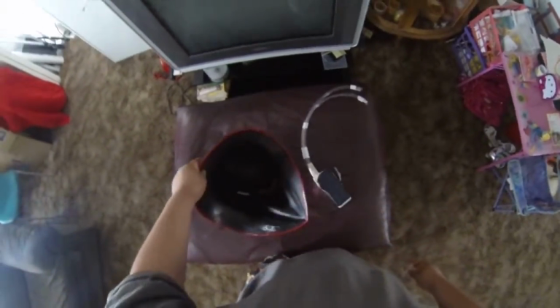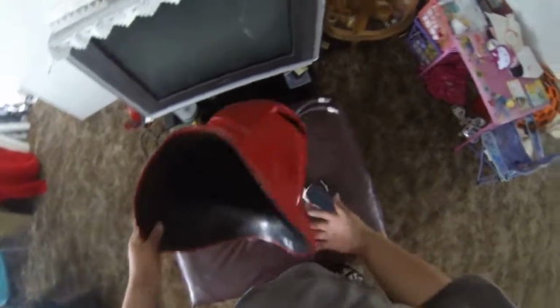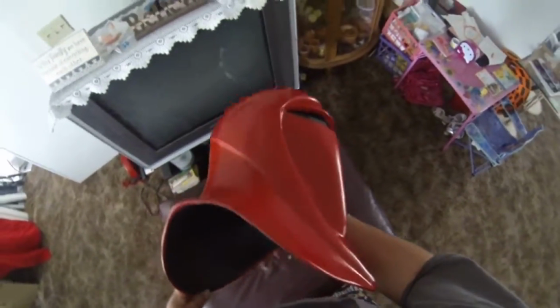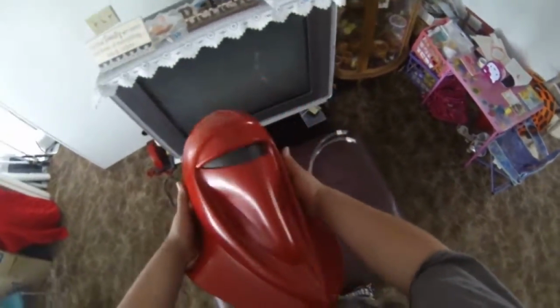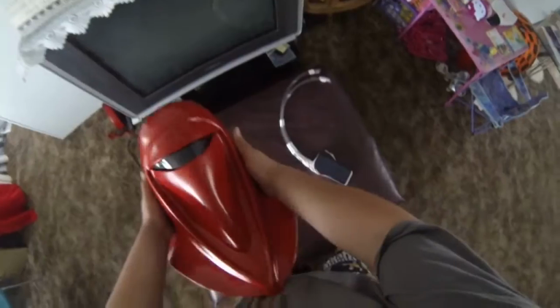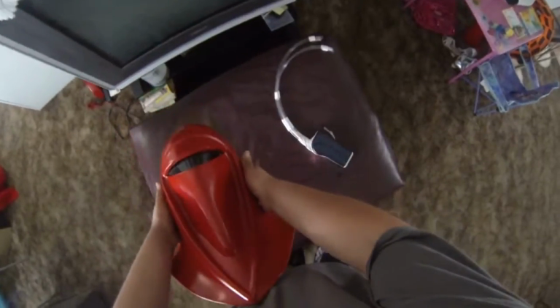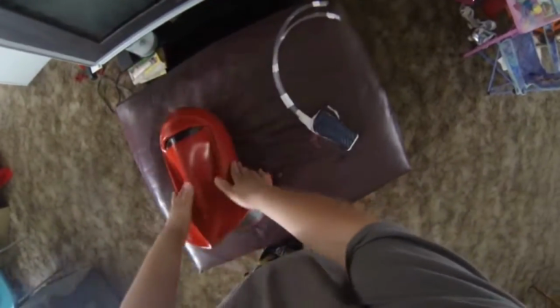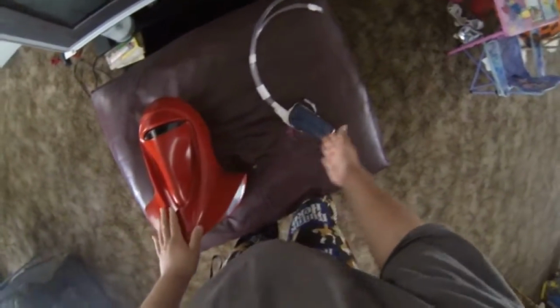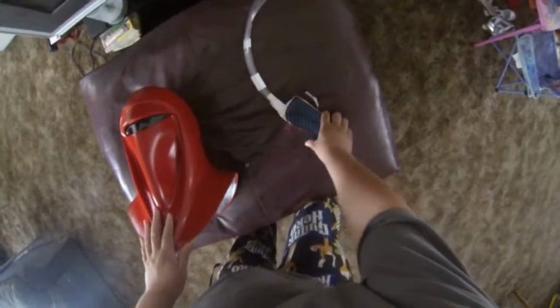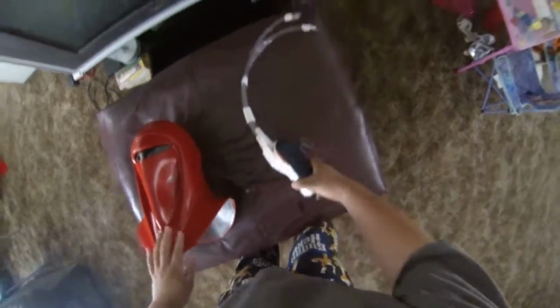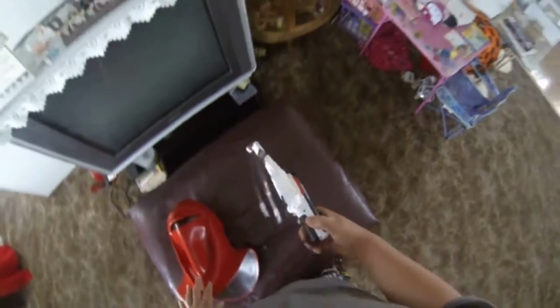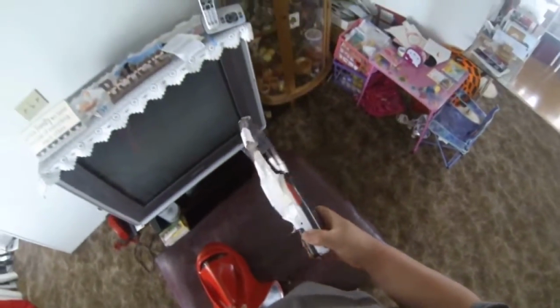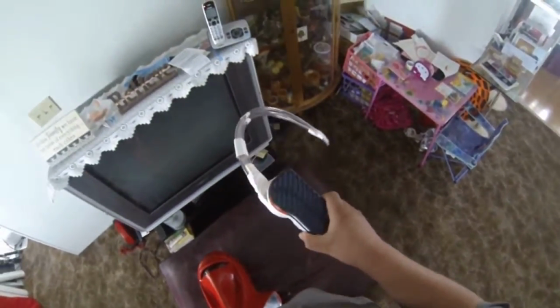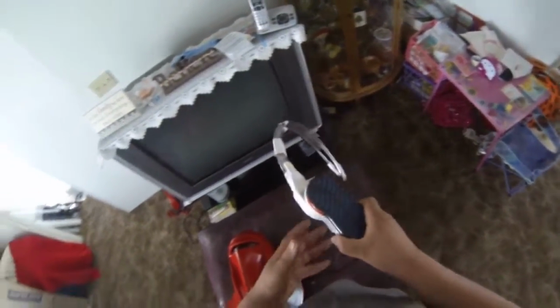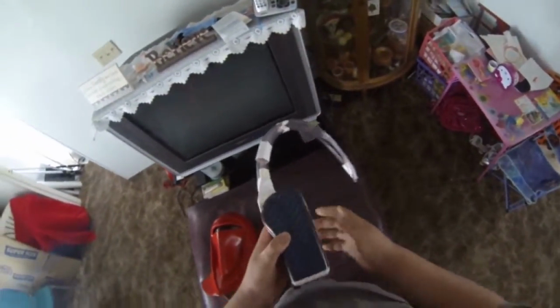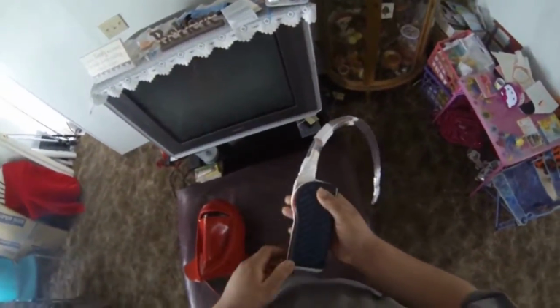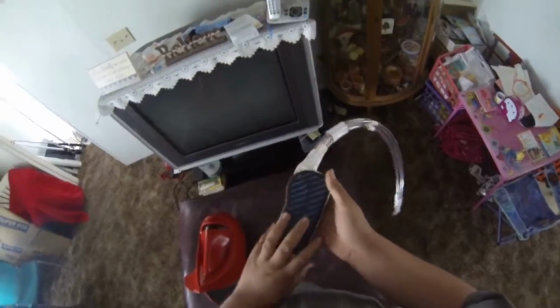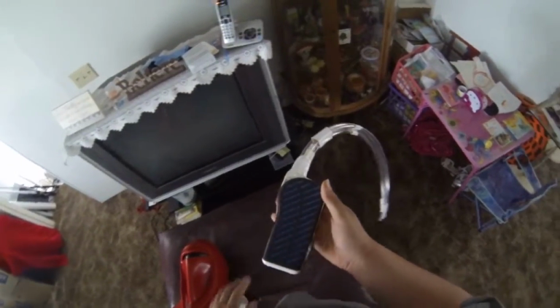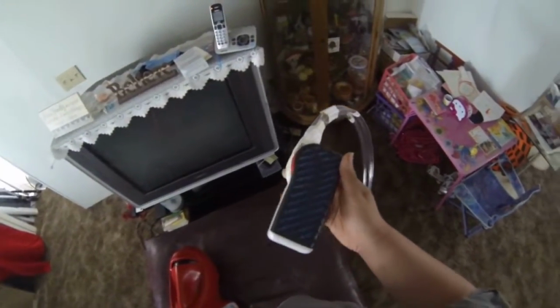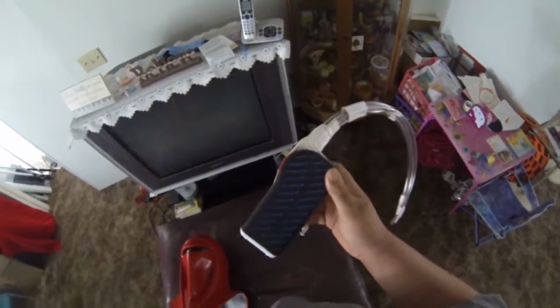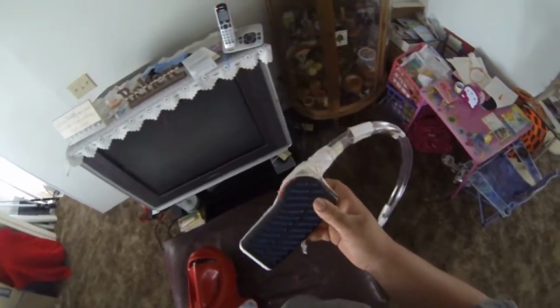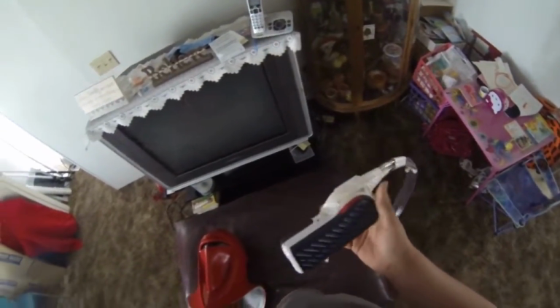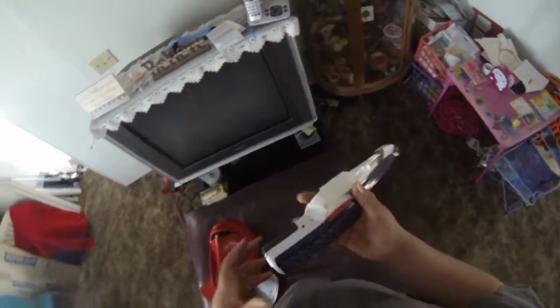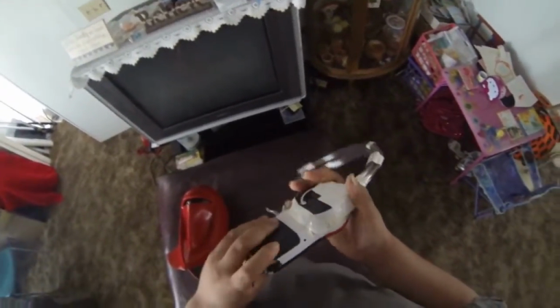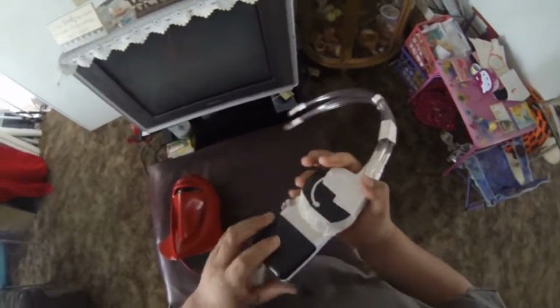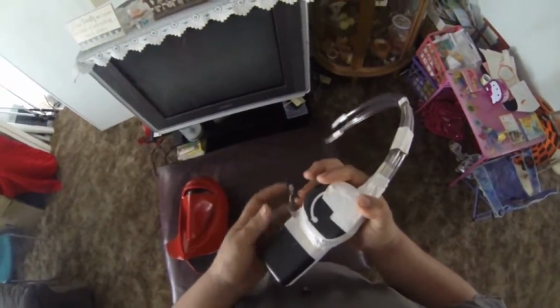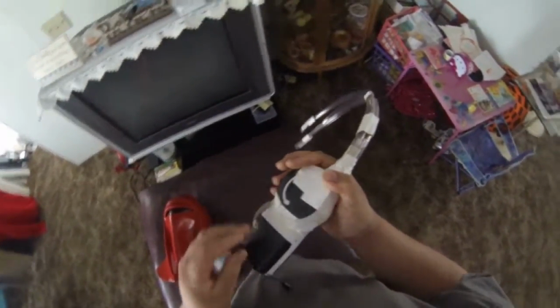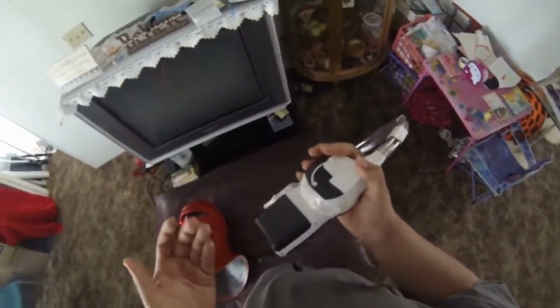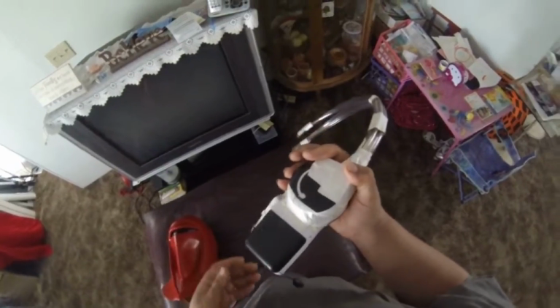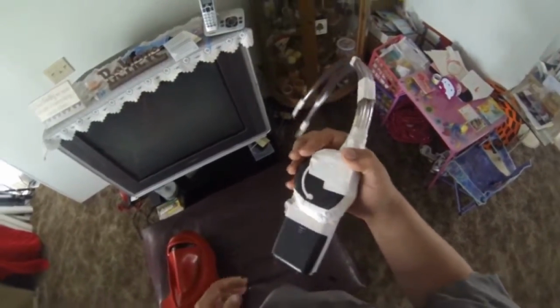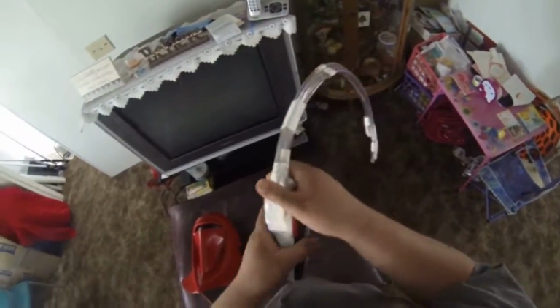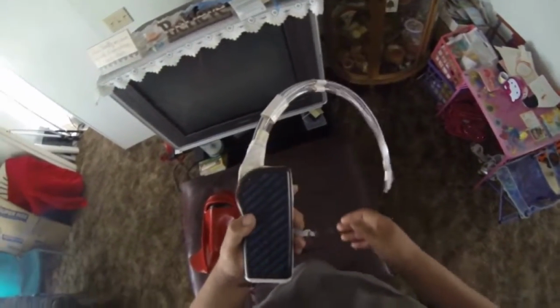Well, there you have it. If you want to look into picking one of these up, just go online — eBay is where I got mine, Amazon too. I got this thing for 10 bucks. If it shorts out, there's not really much to complain about because this lasted me a couple of months.